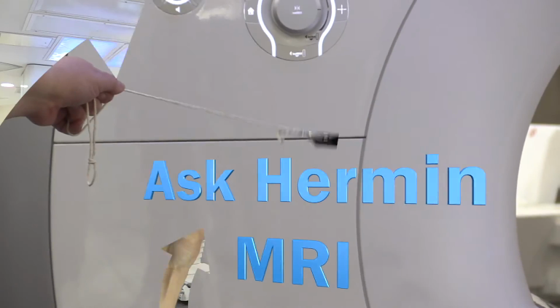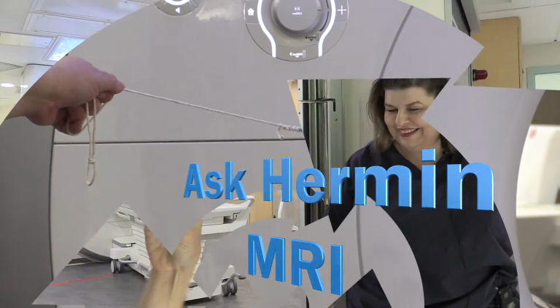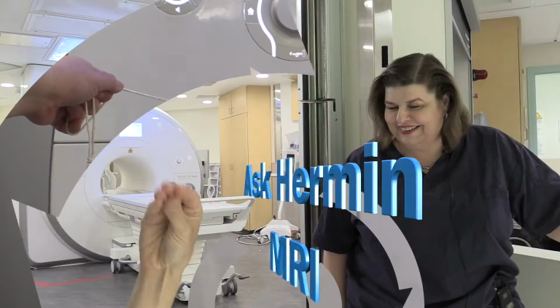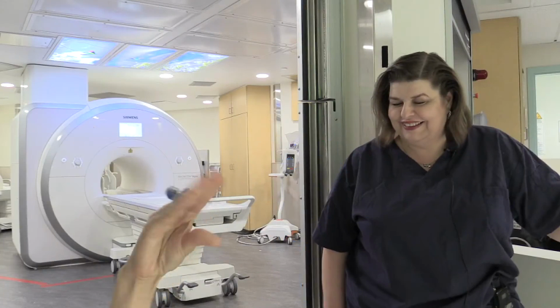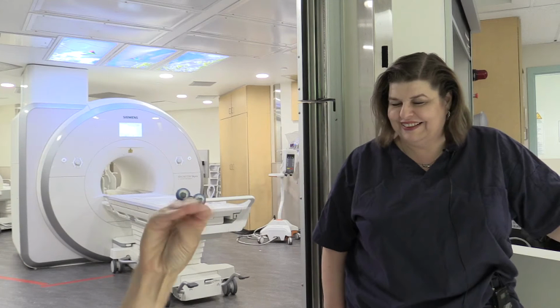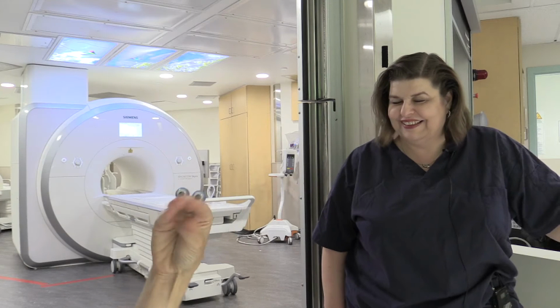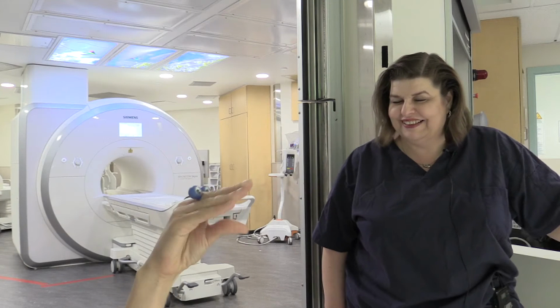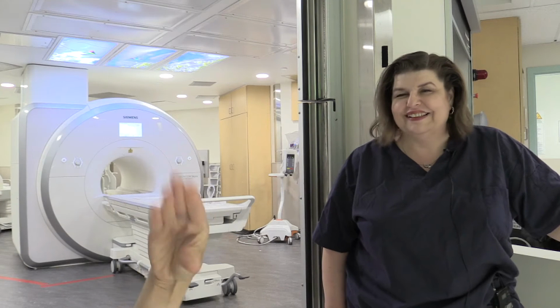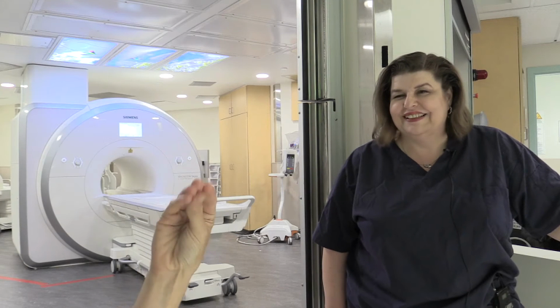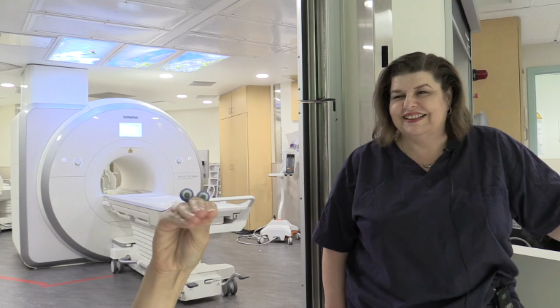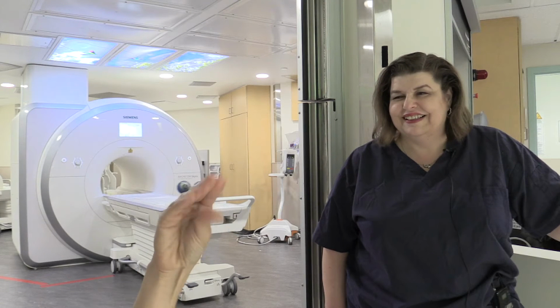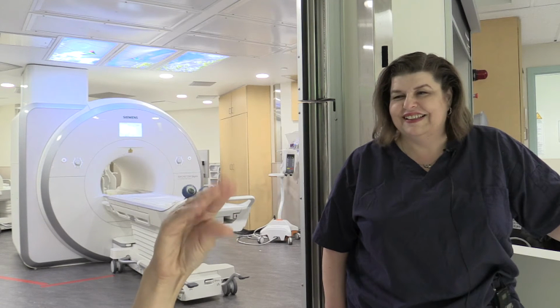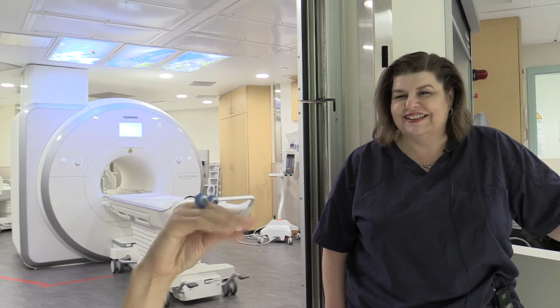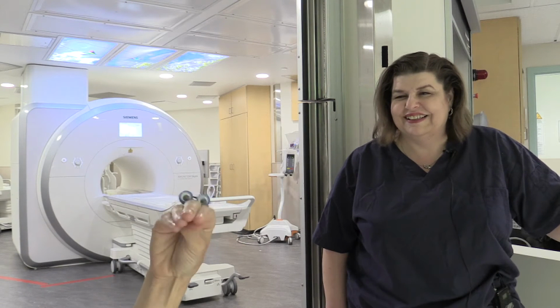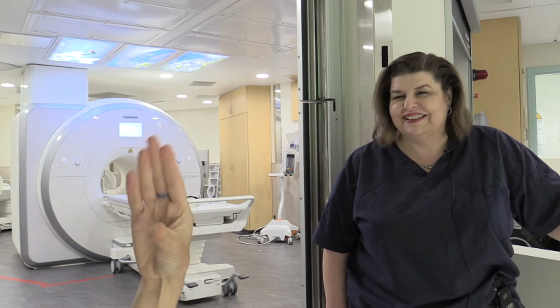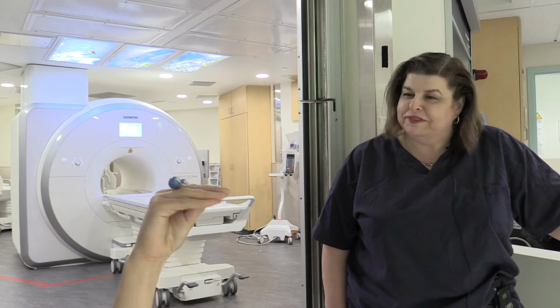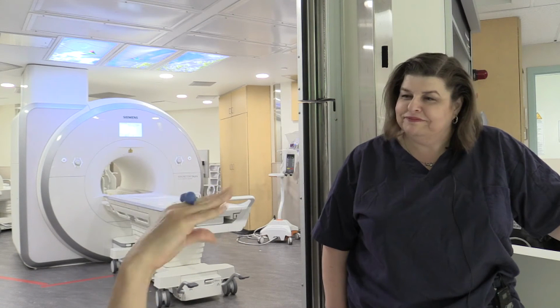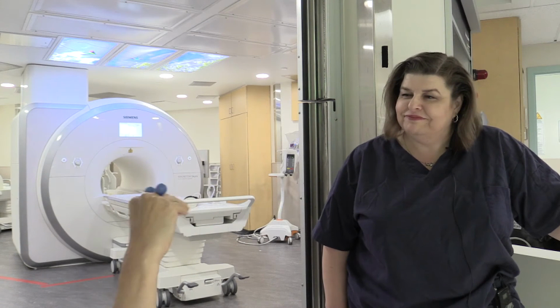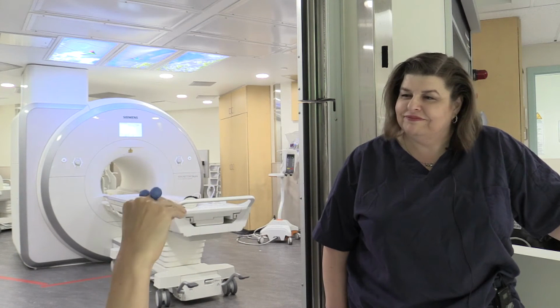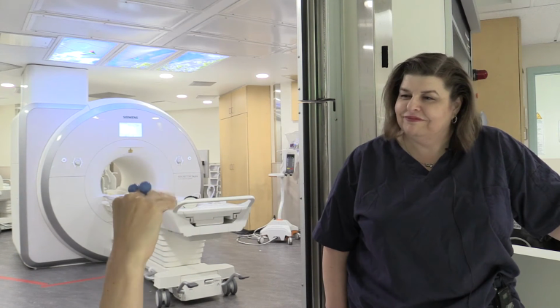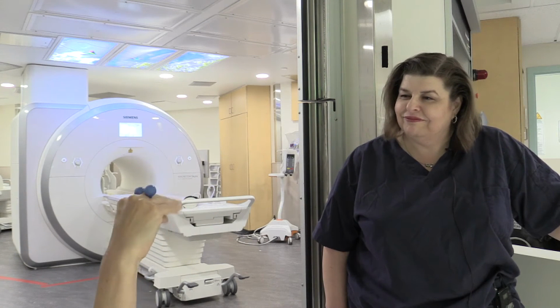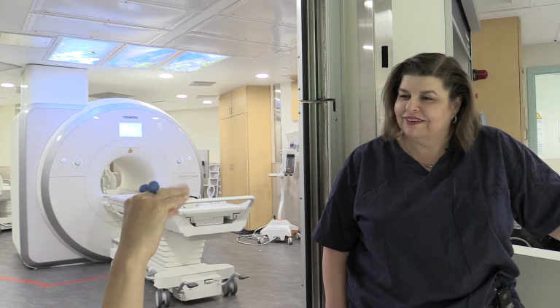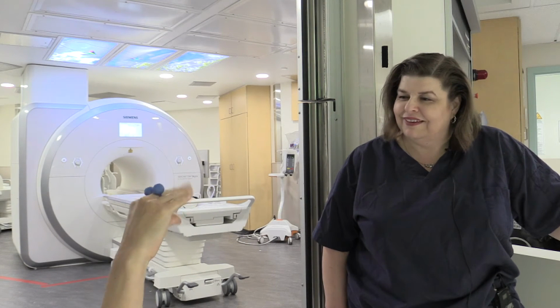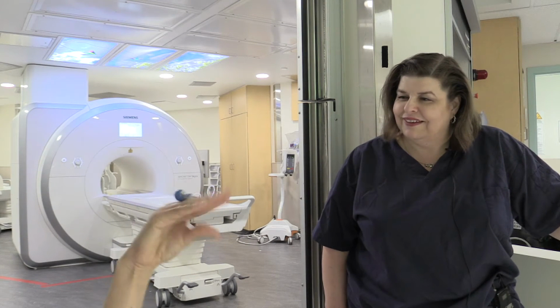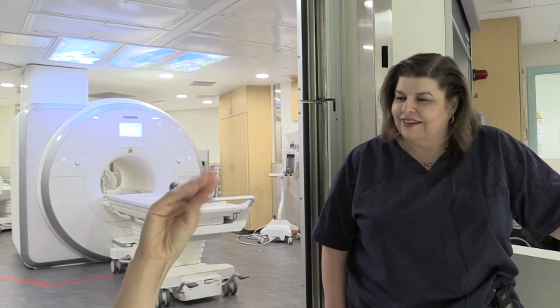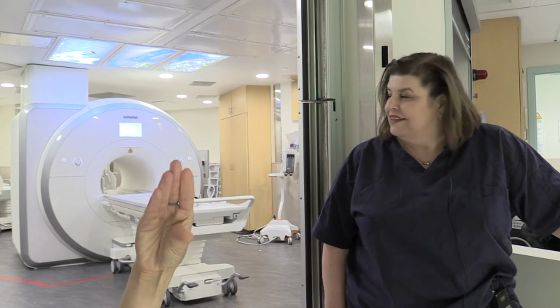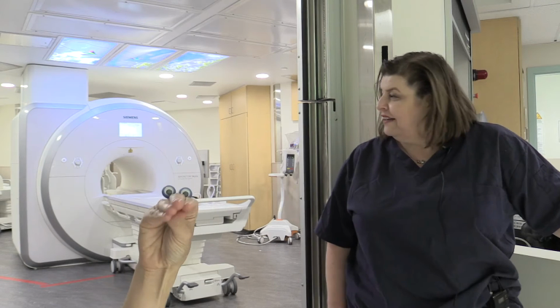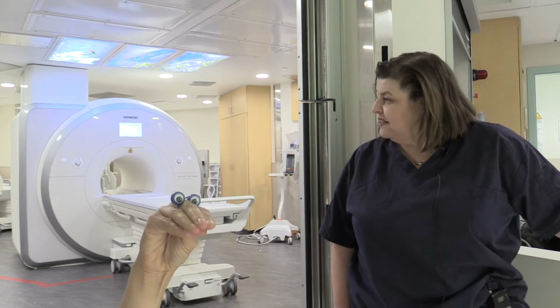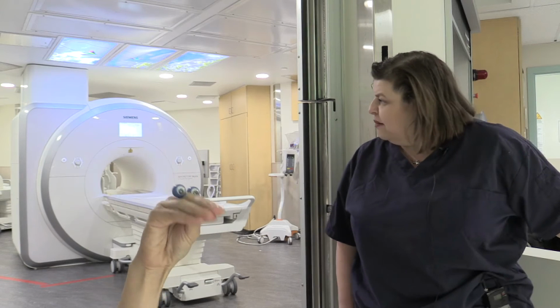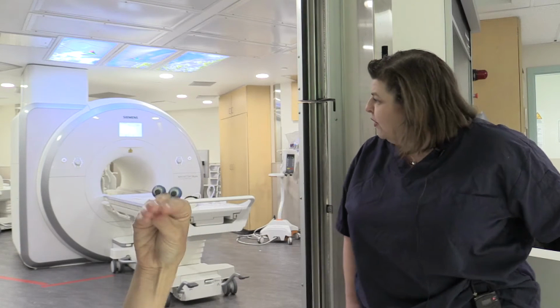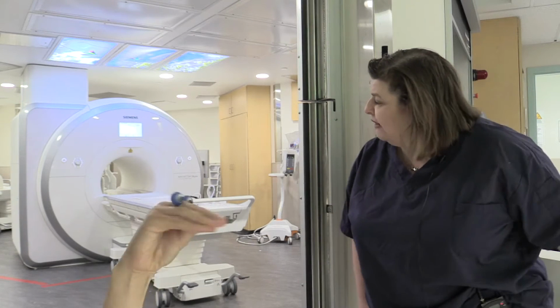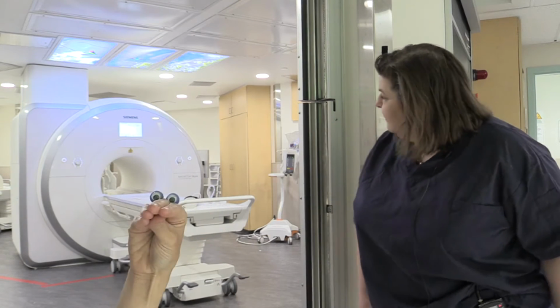Hi, I'm here with my friend Steph. She's an MR technologist. What's that big thing behind us? That is an MRI magnet.